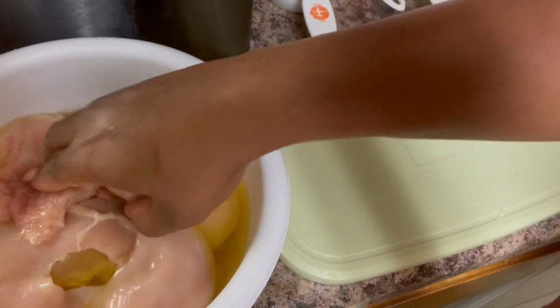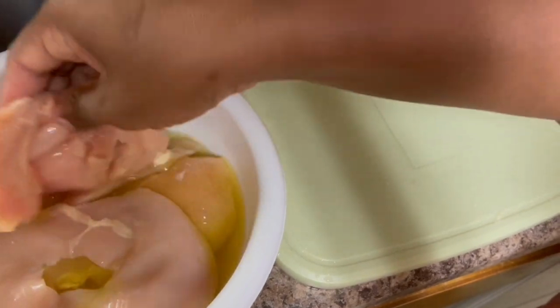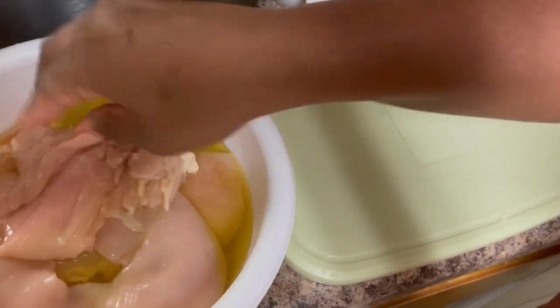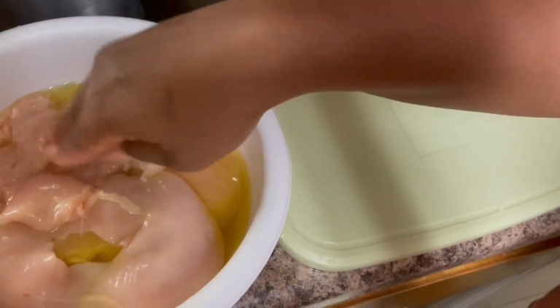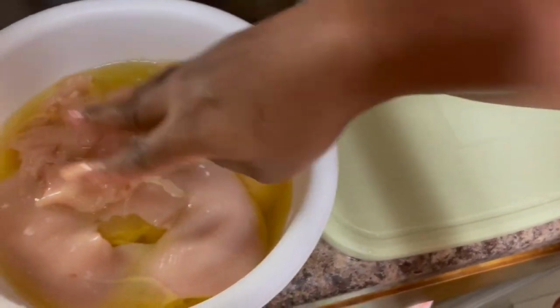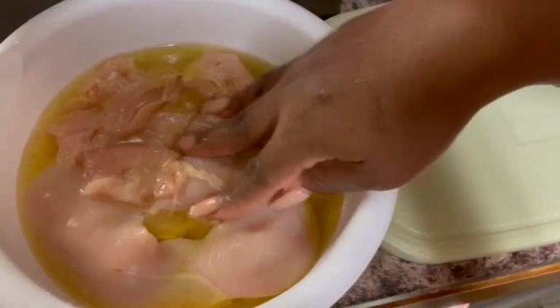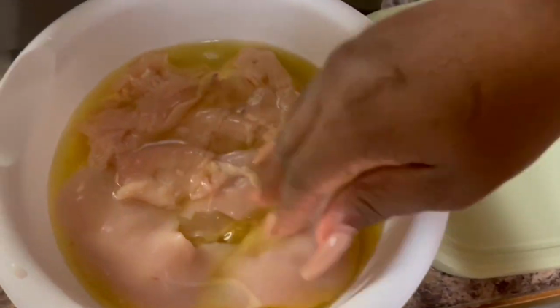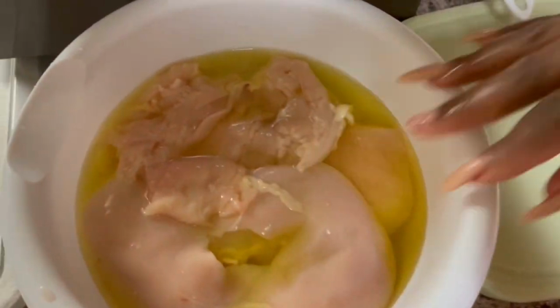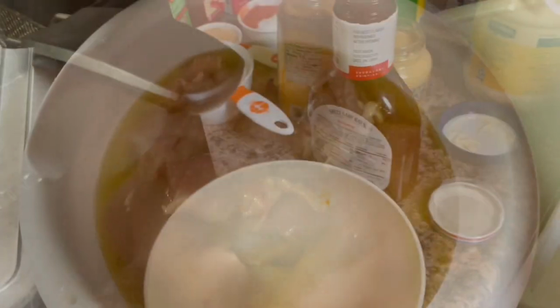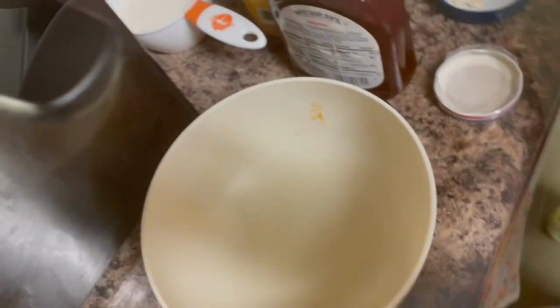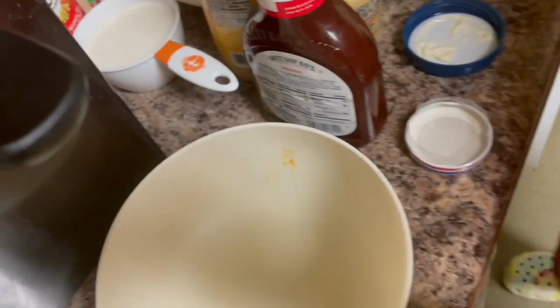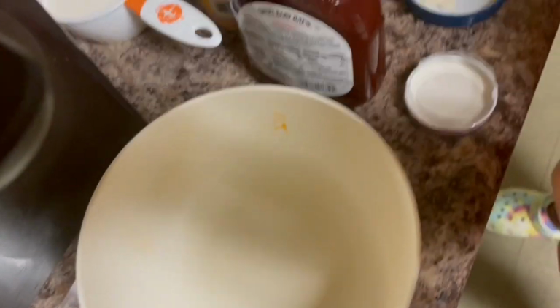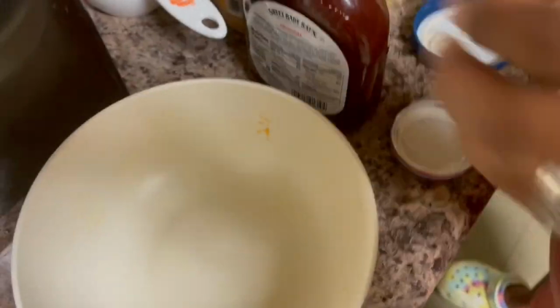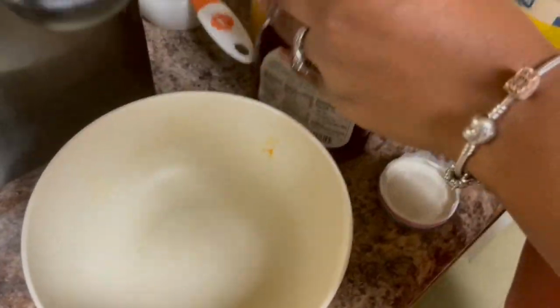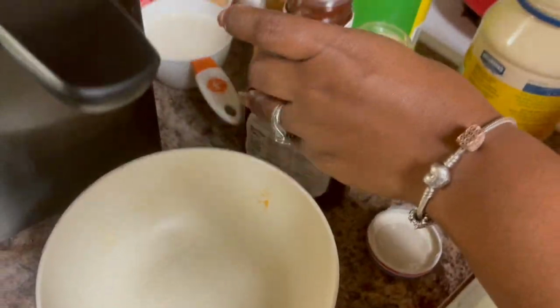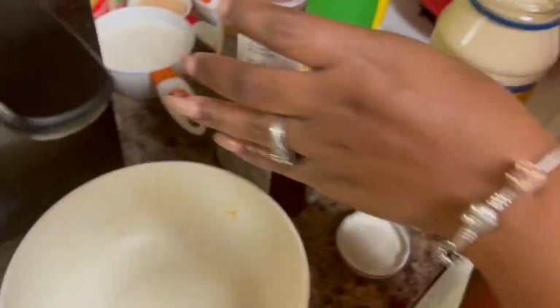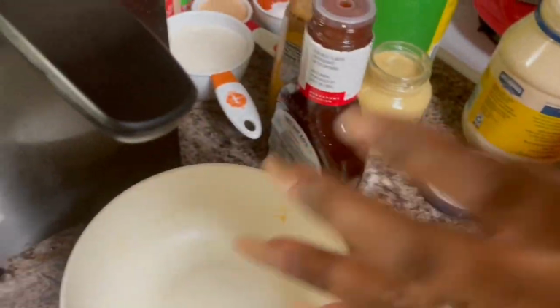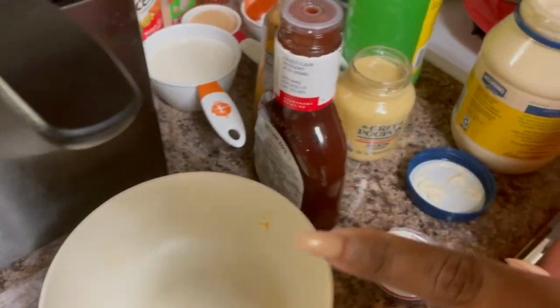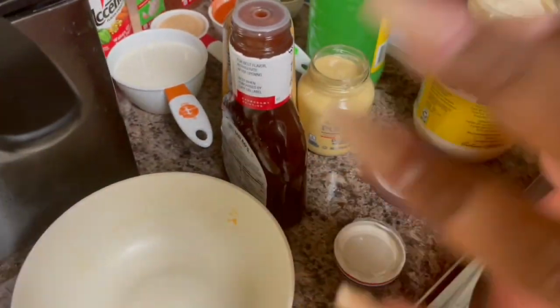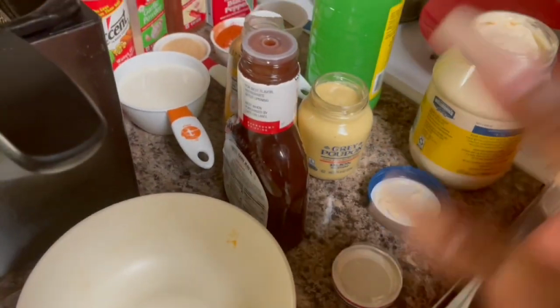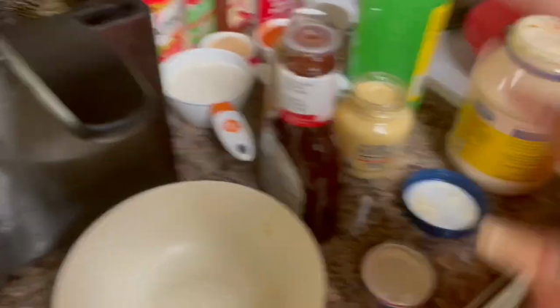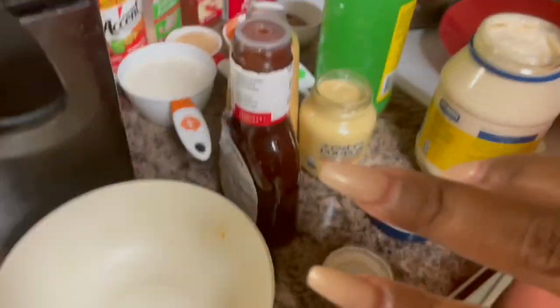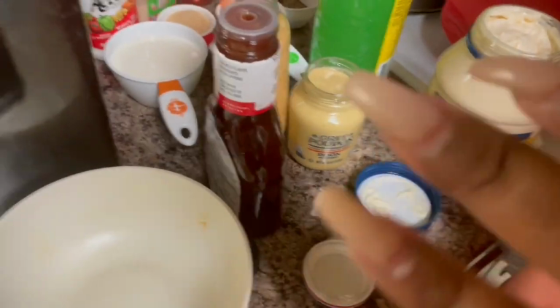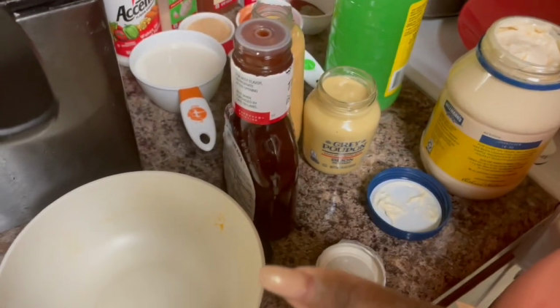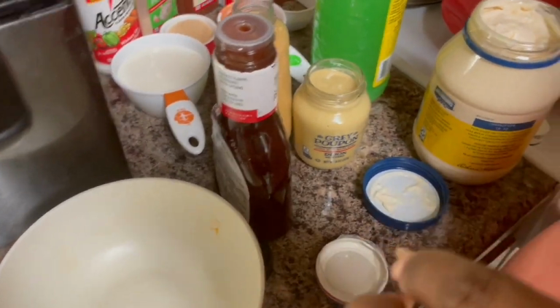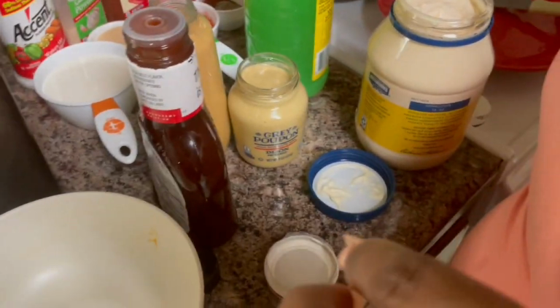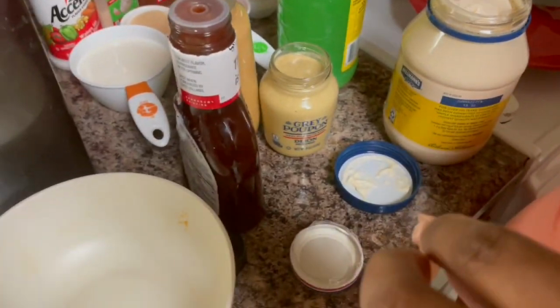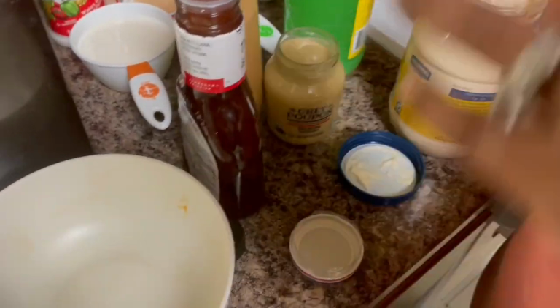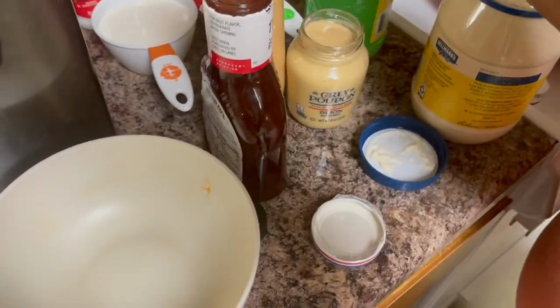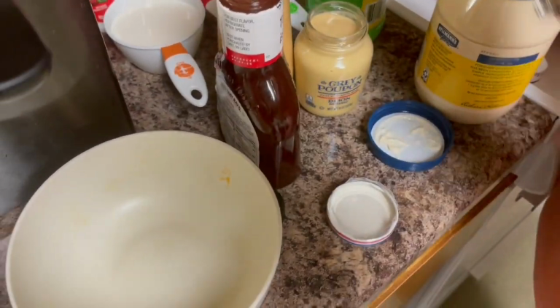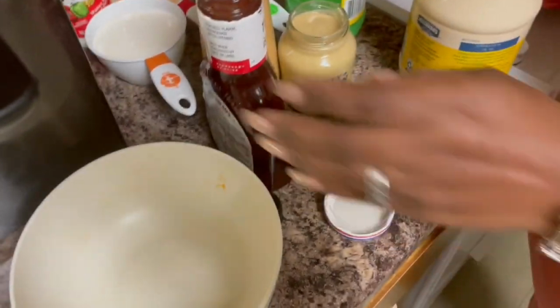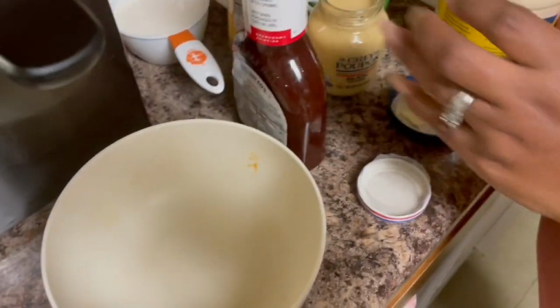I'm going to be right back to show y'all how I make my sauce — don't go anywhere. So while my chicken is marinating in the pickle juice — not lemon juice, the pickle juice — I also added a little water with the pickle juice, I forgot to mention that part.